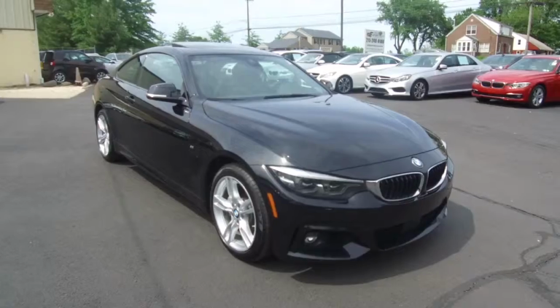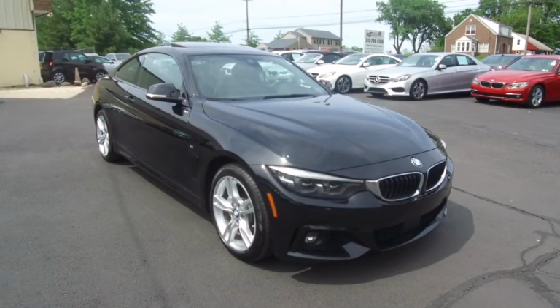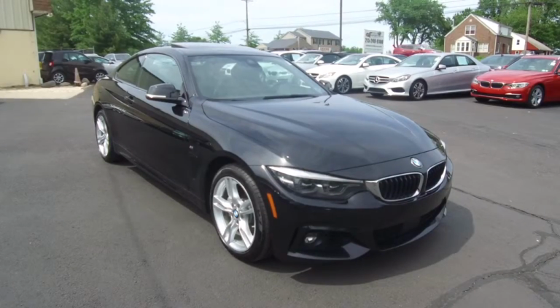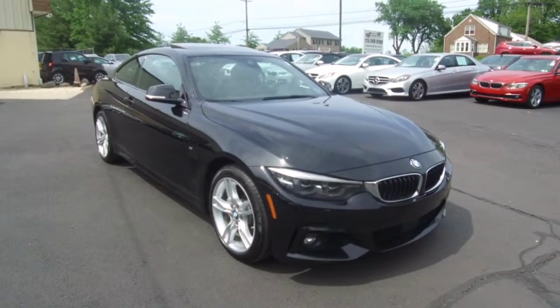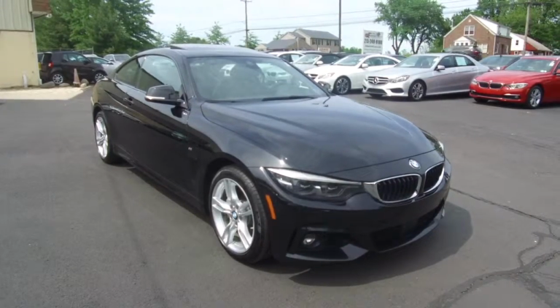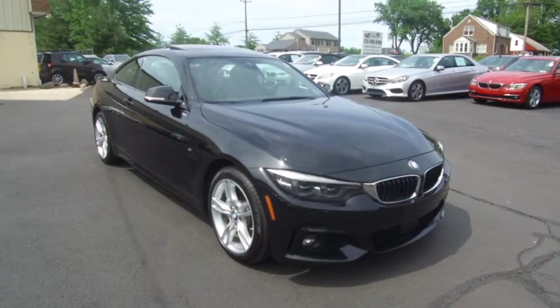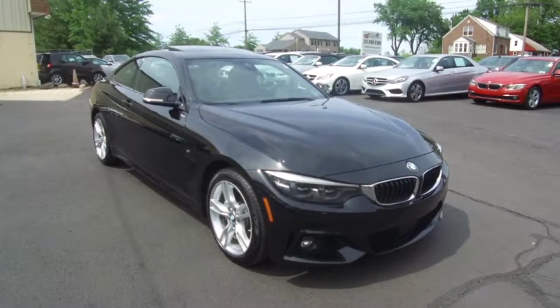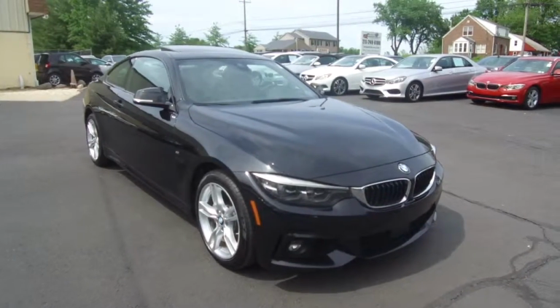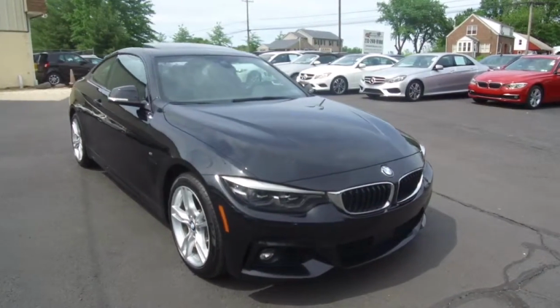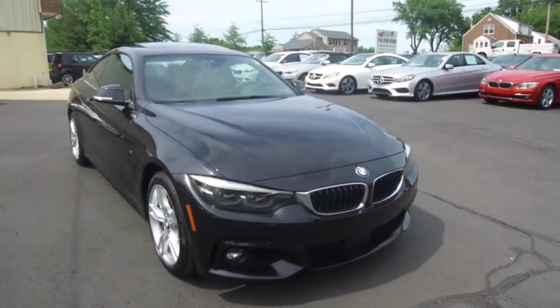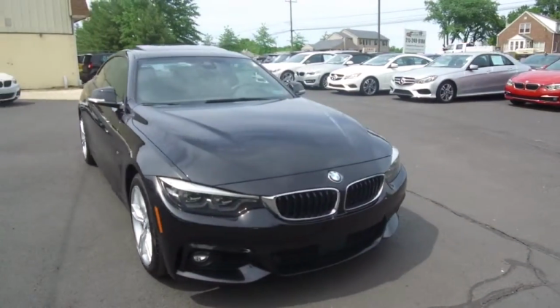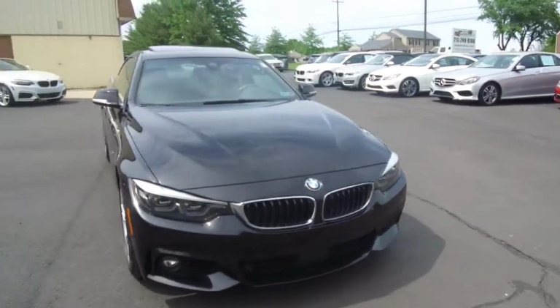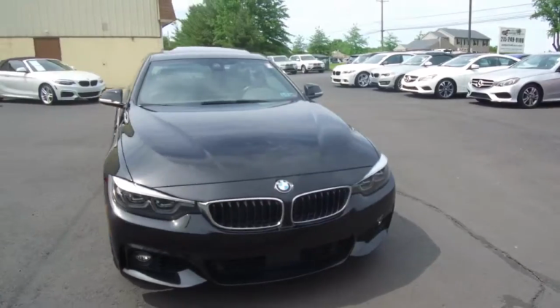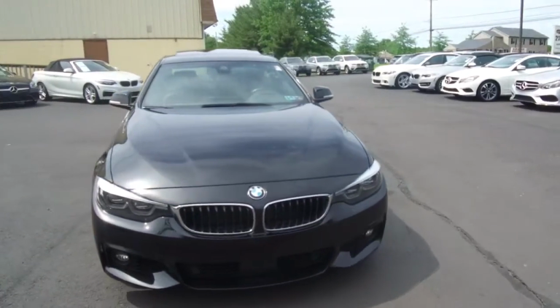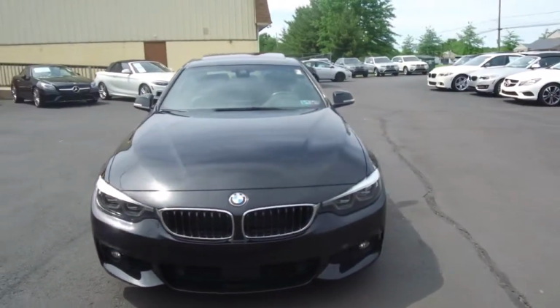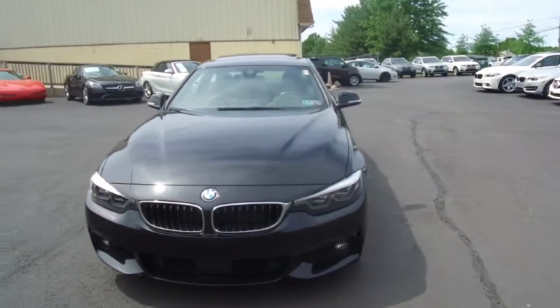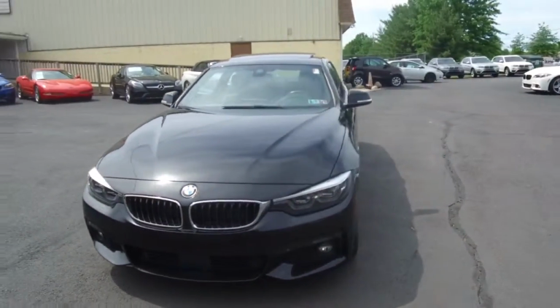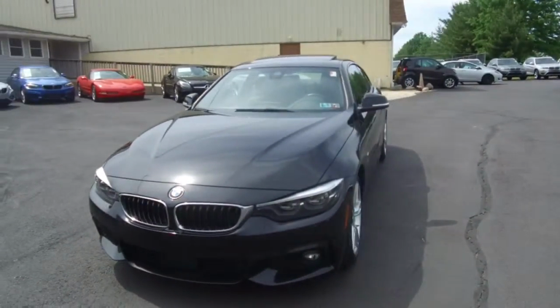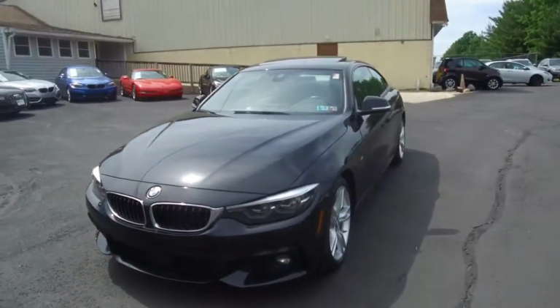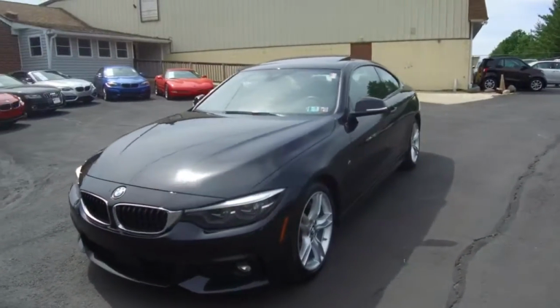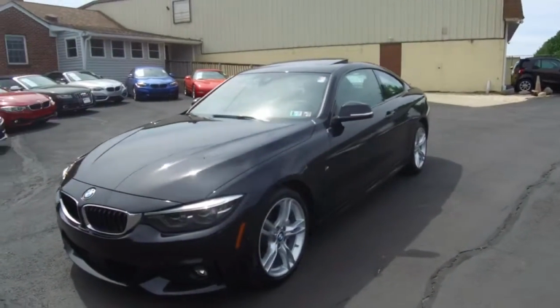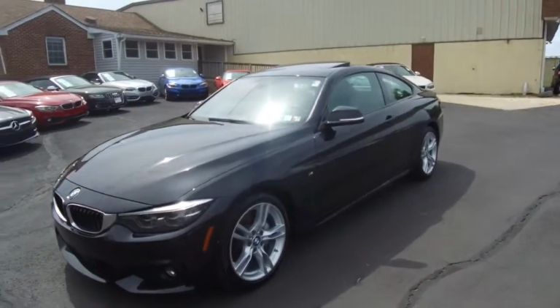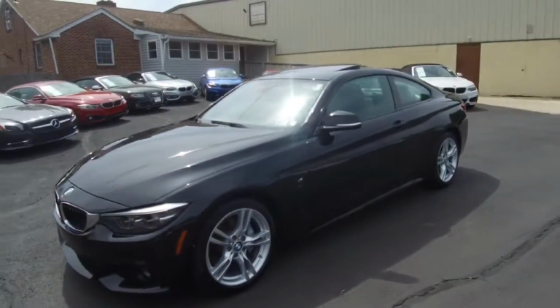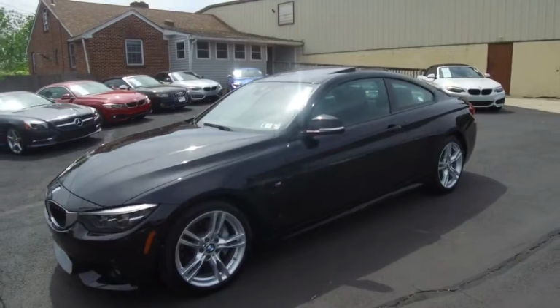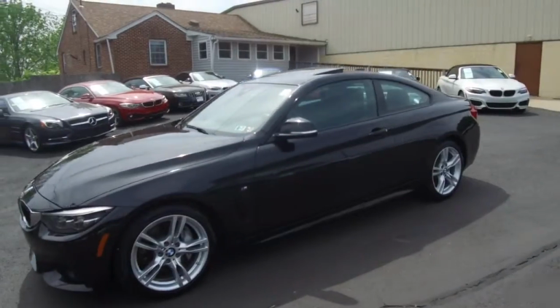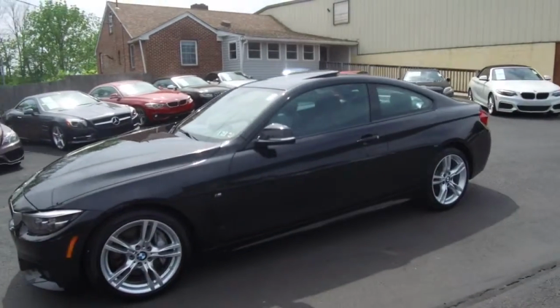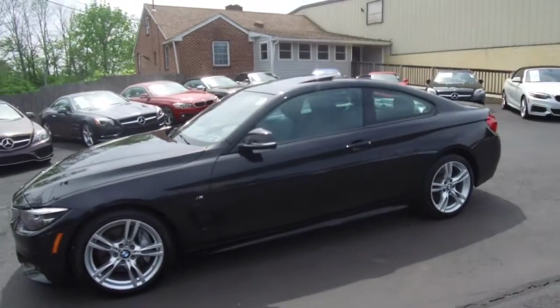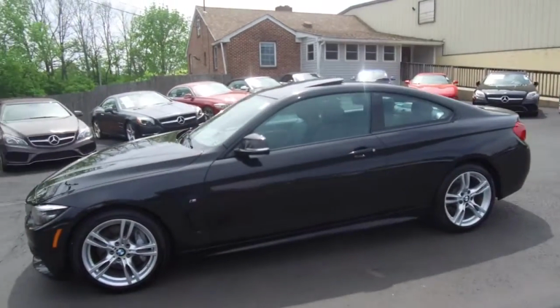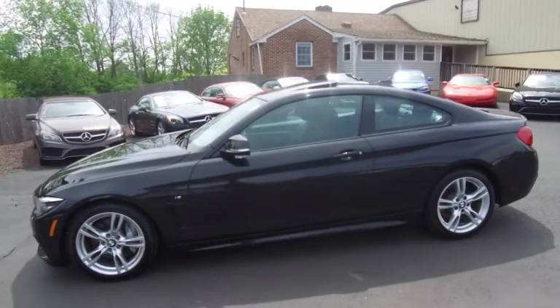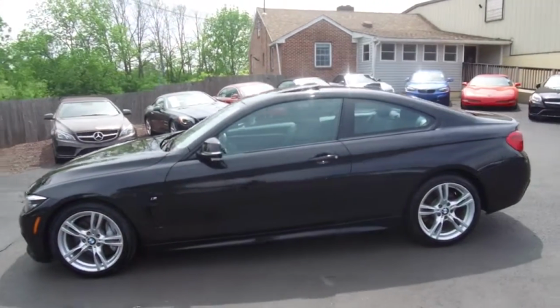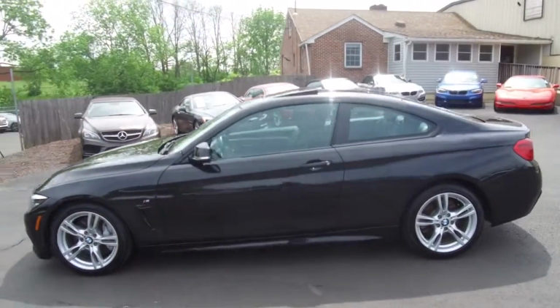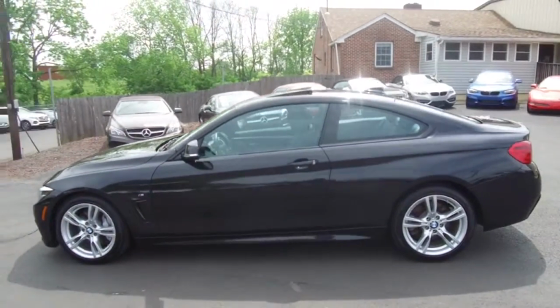Hey, we're here today at E-Imports for Less talking about a recent addition to our inventory. This here's a 2018 BMW 440i. Metallic black on the exterior with a black interior, and the vehicle currently has 28,000 miles on it.